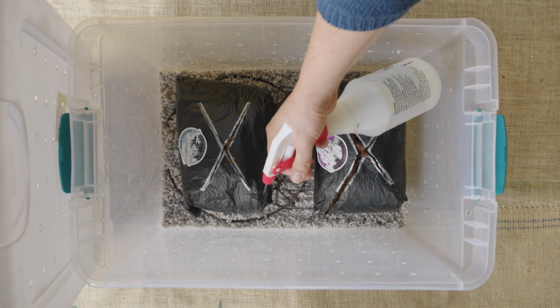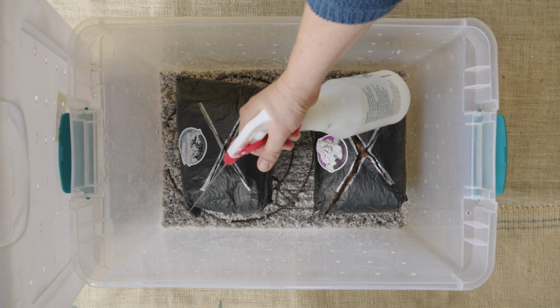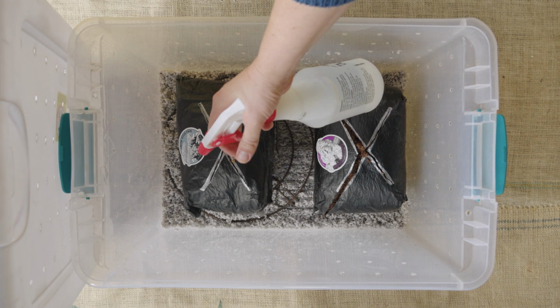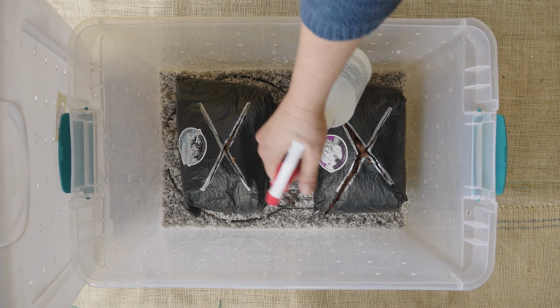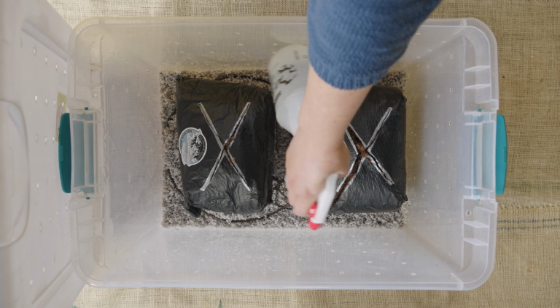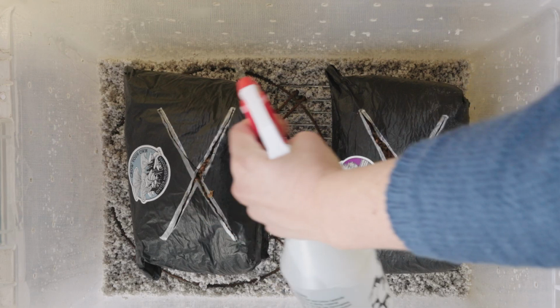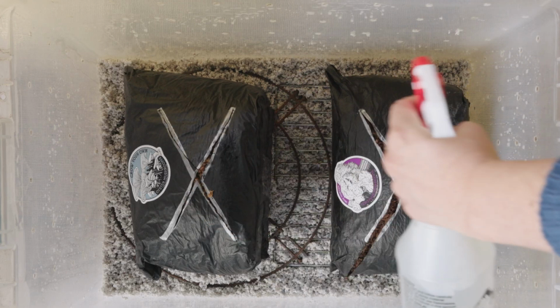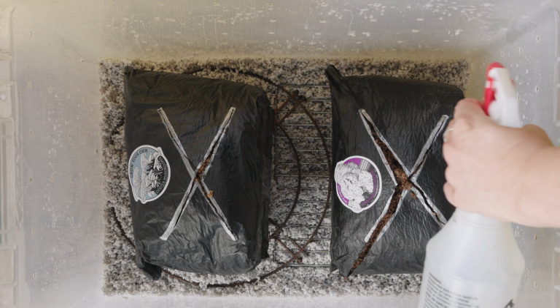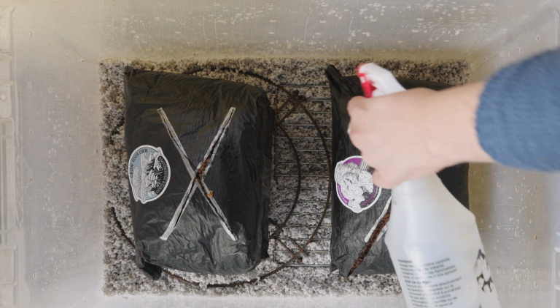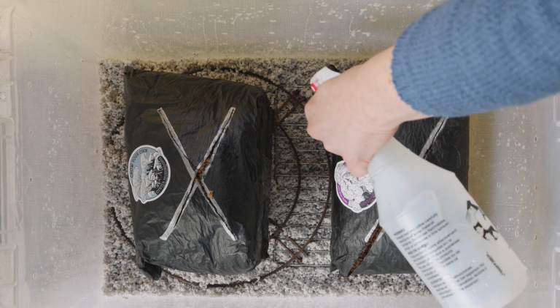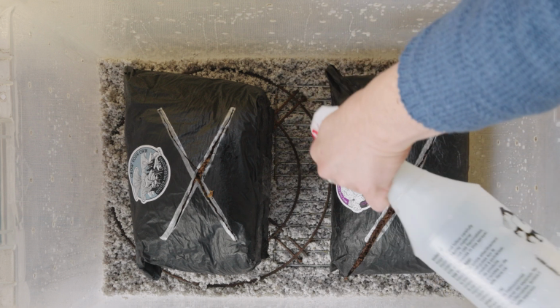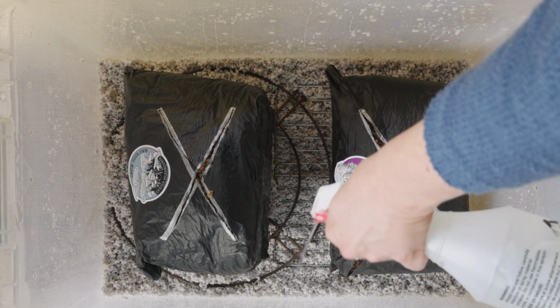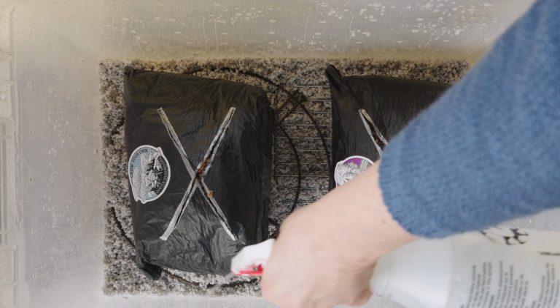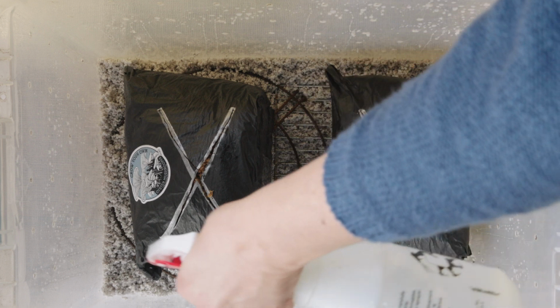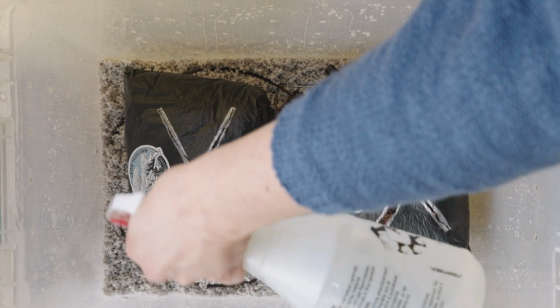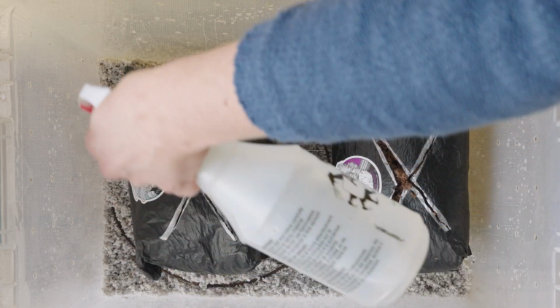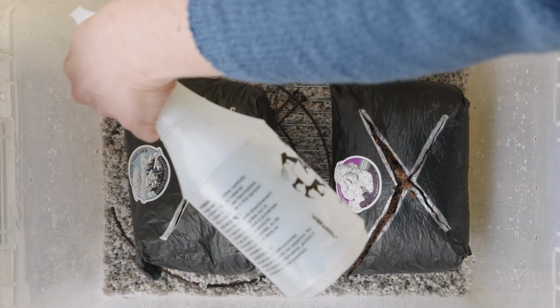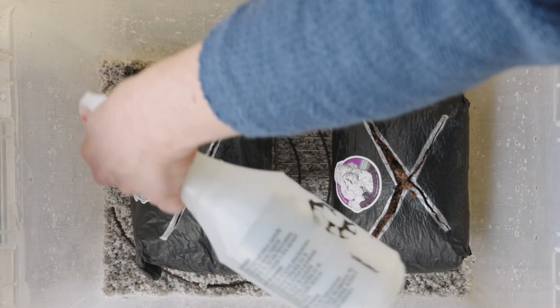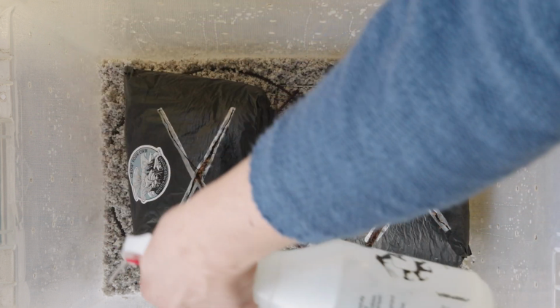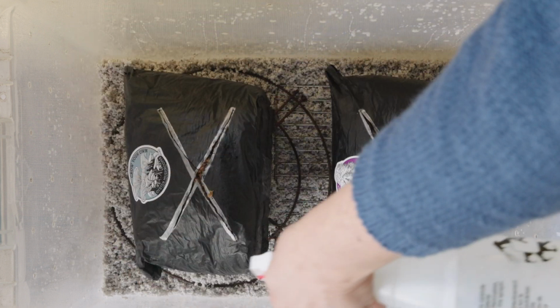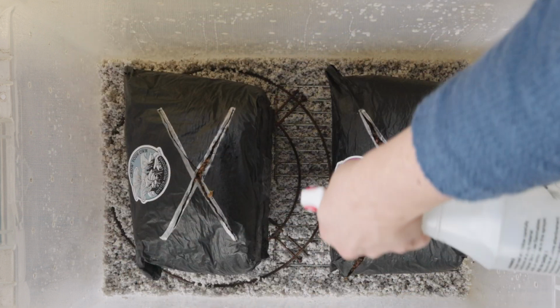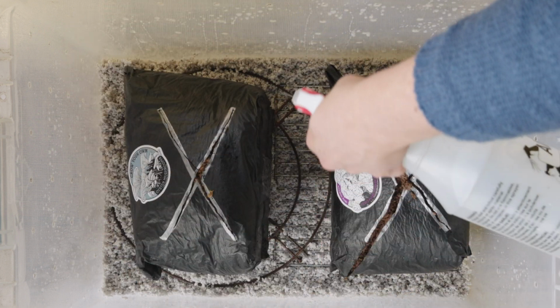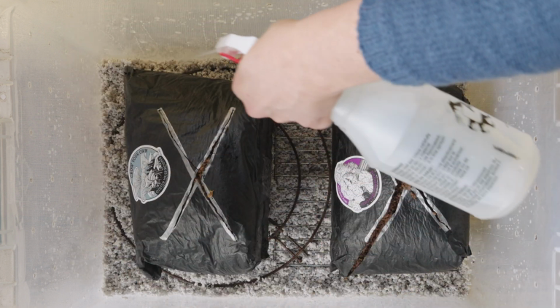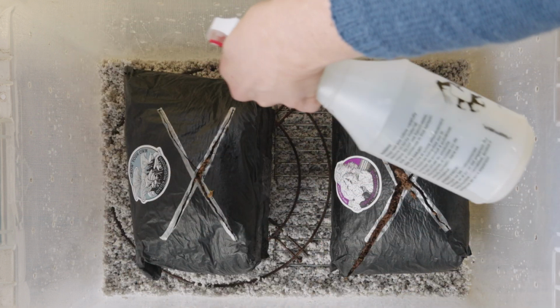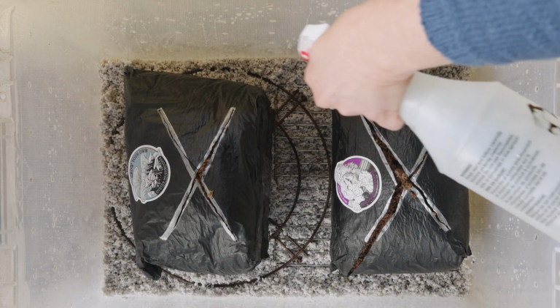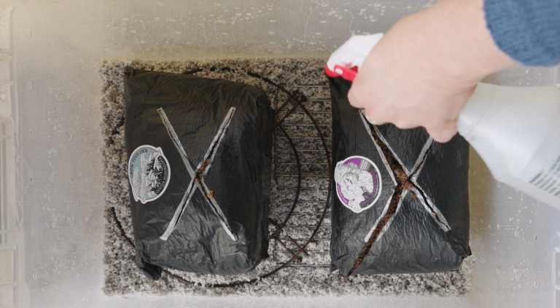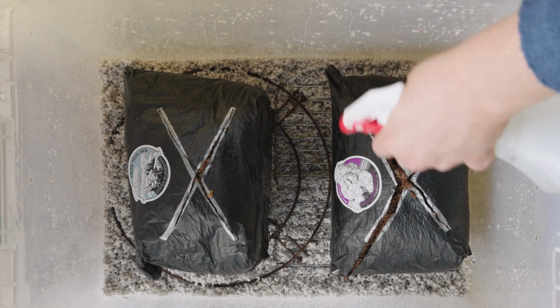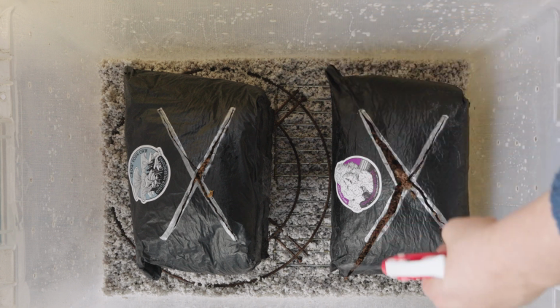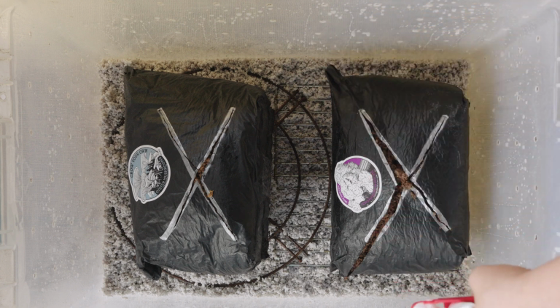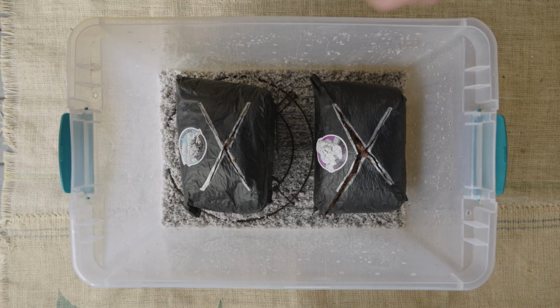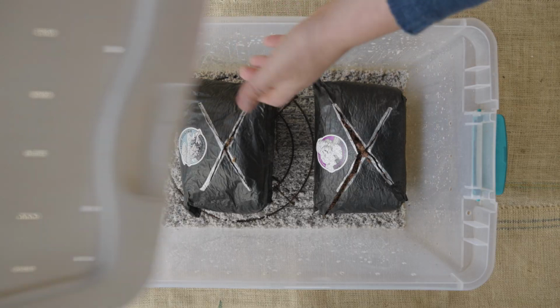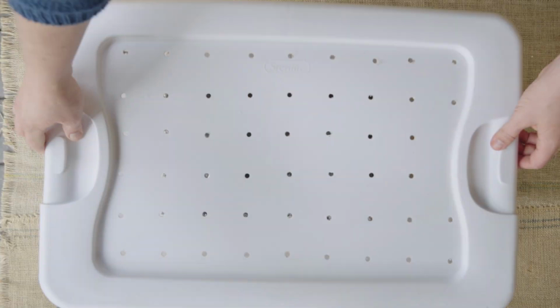Spray the perlite and the inner walls of the chamber using a spray bottle filled with distilled water once a week. Avoid actually spraying the mushrooms as much as possible, as this can lead to mold growth.